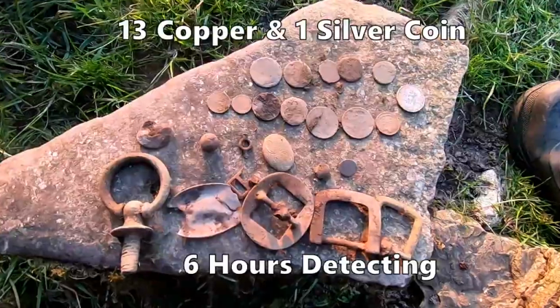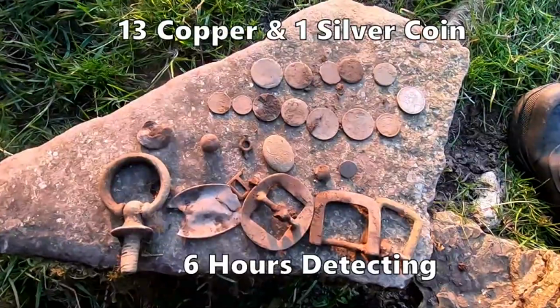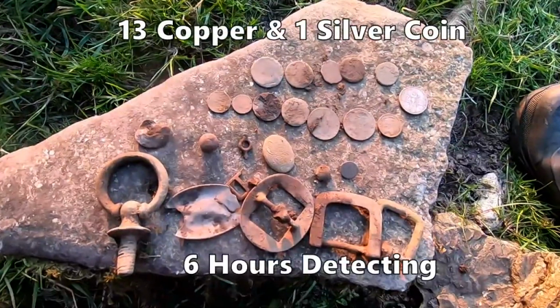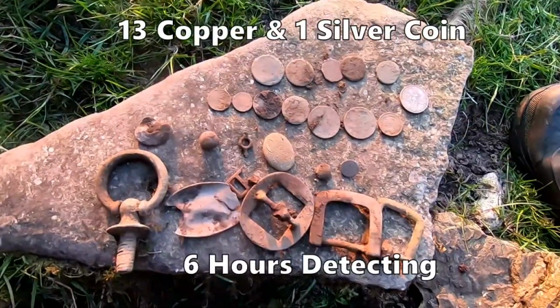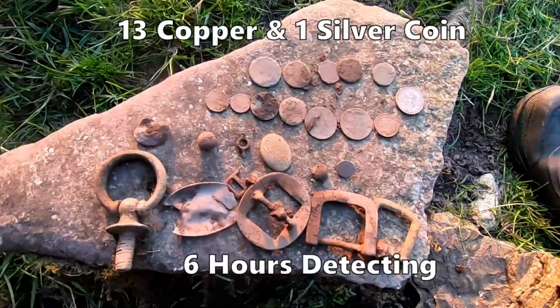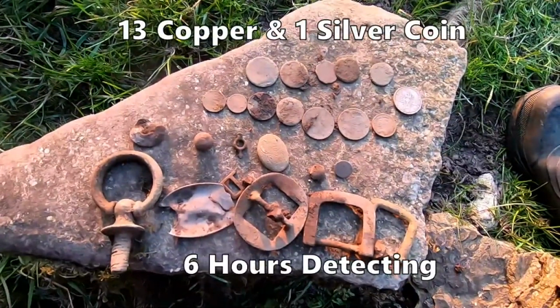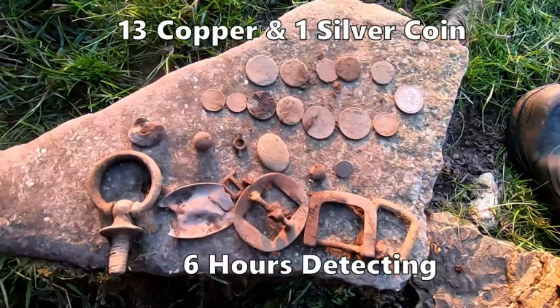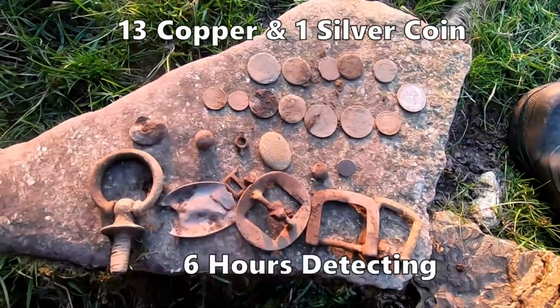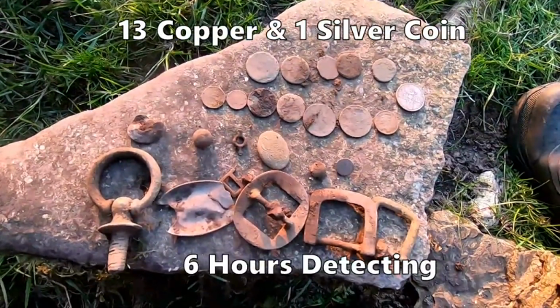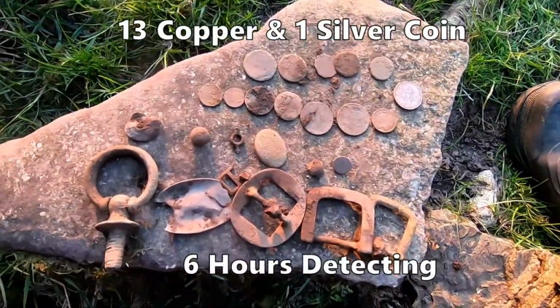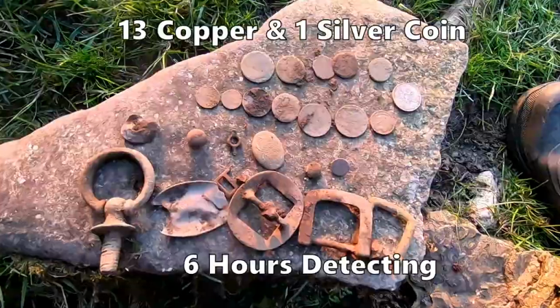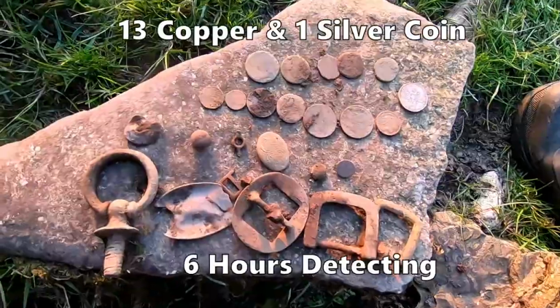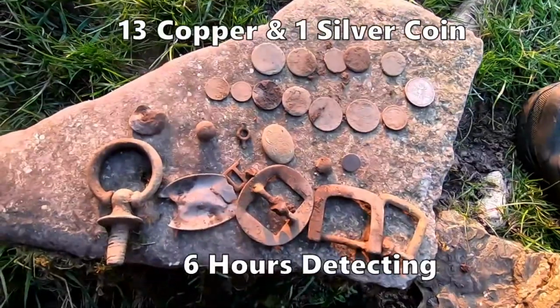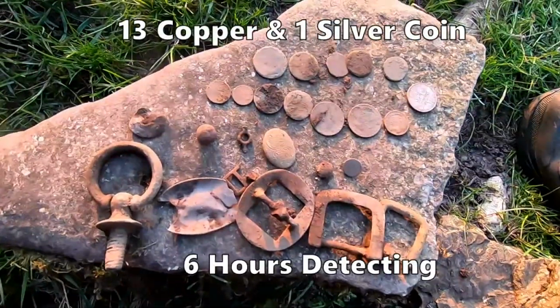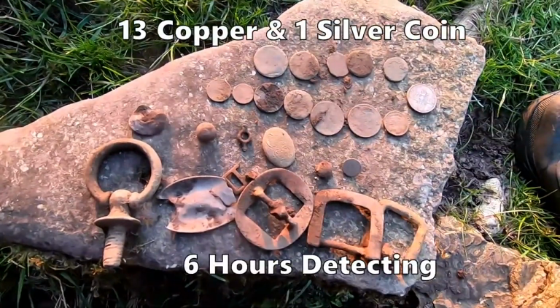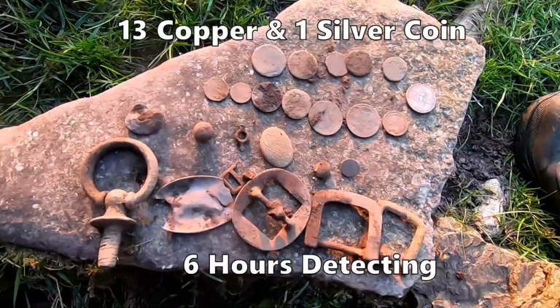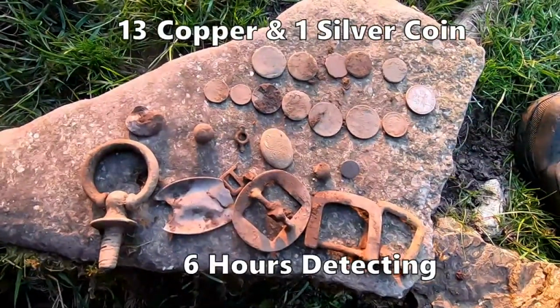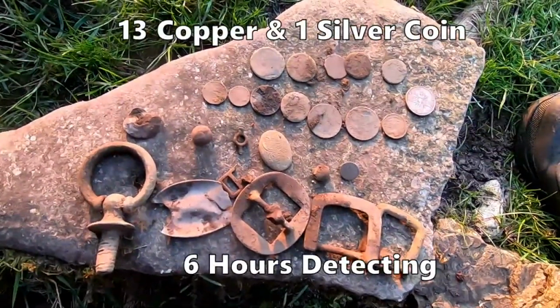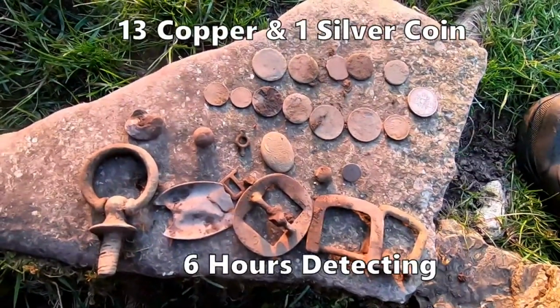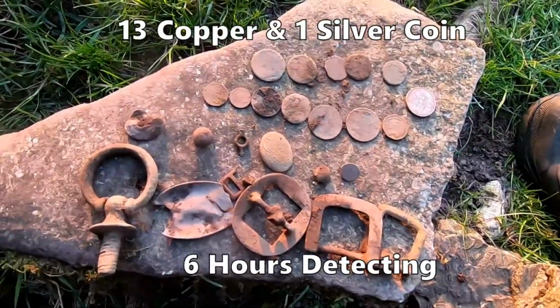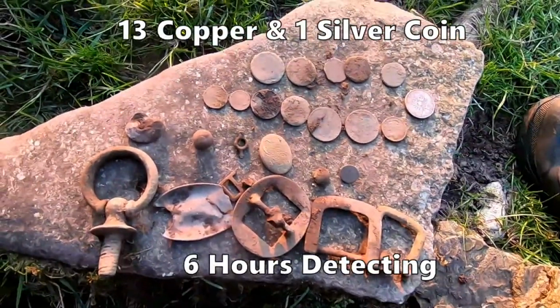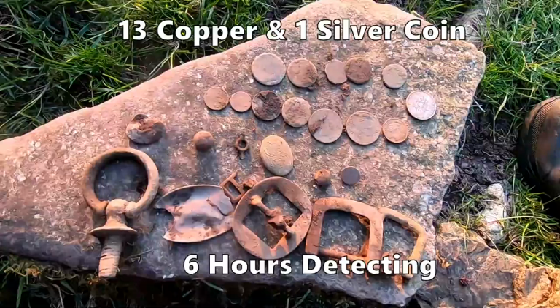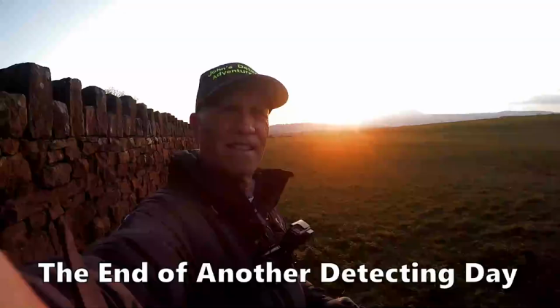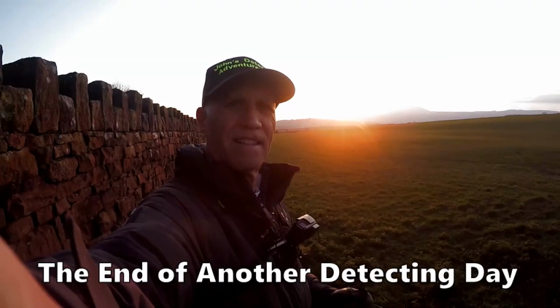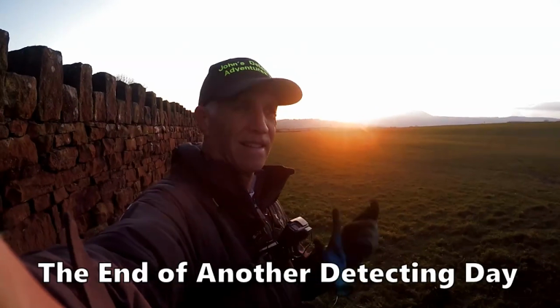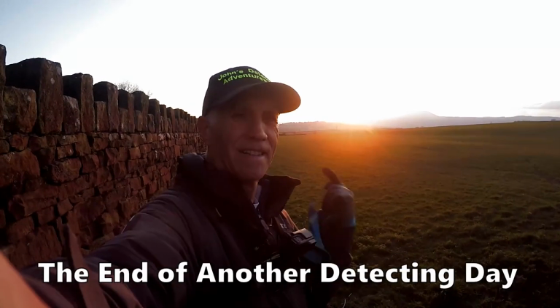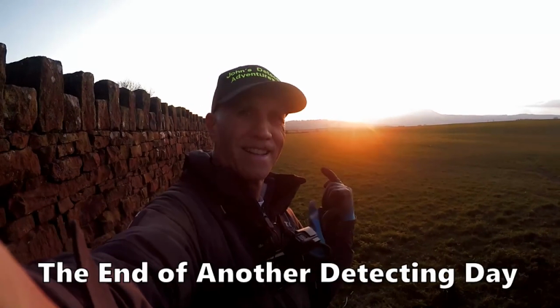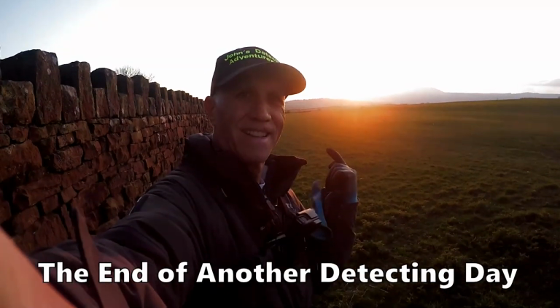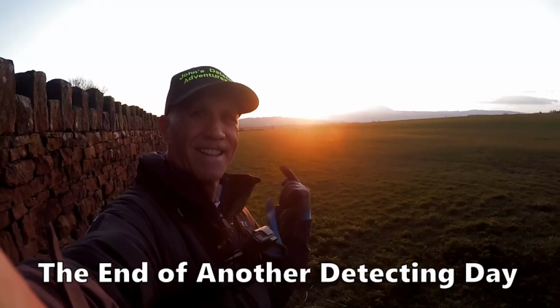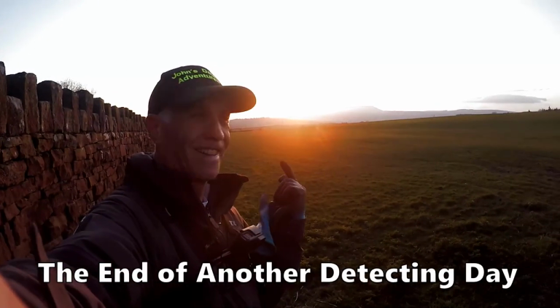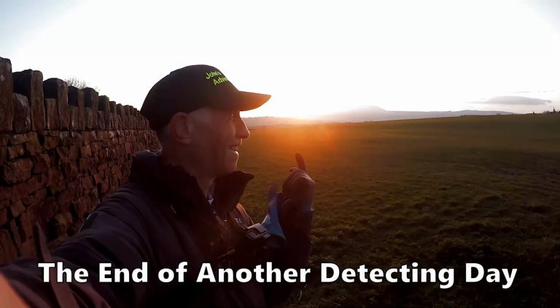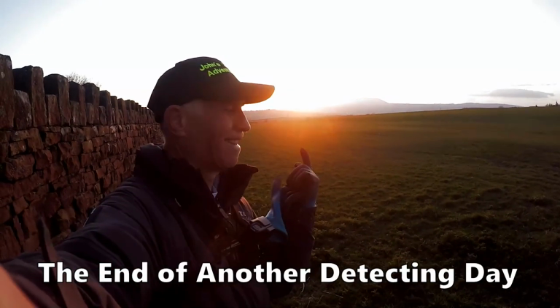Yep, that's a nice hunt today — 14 coins with a silver florin and all those different artefacts. Brilliant, thank you.